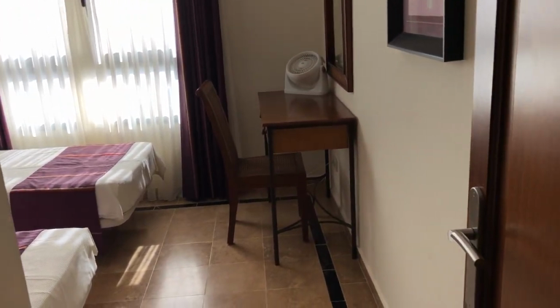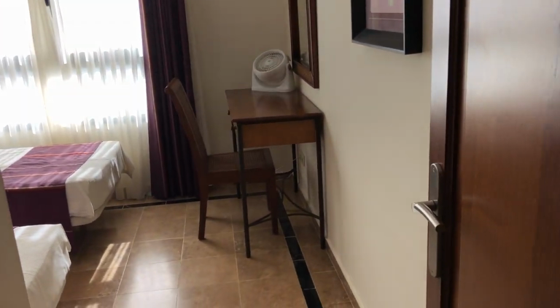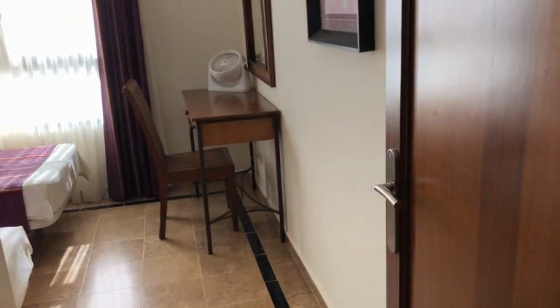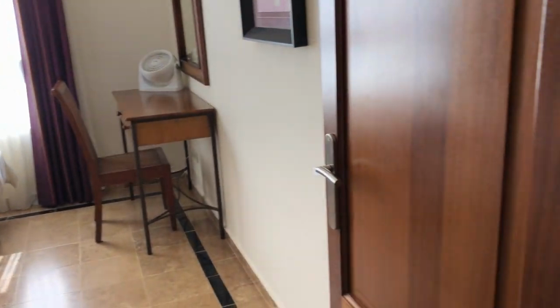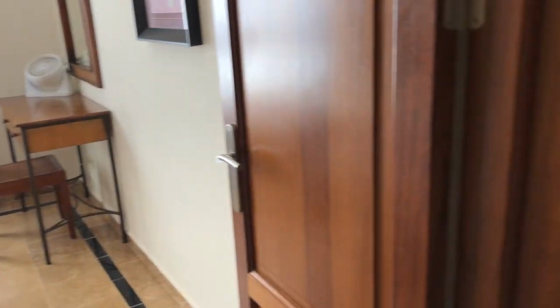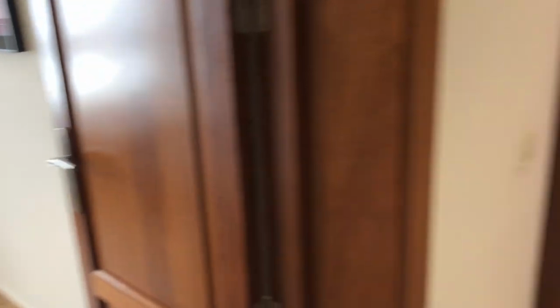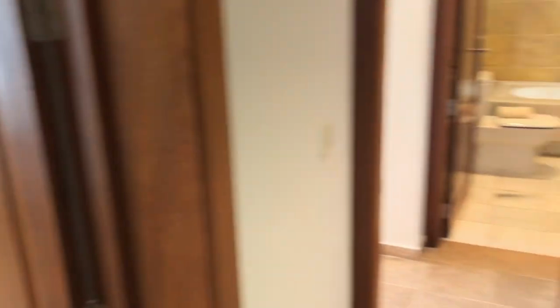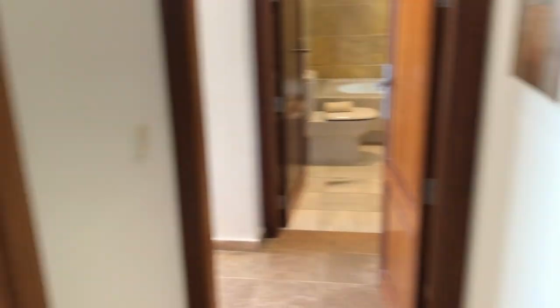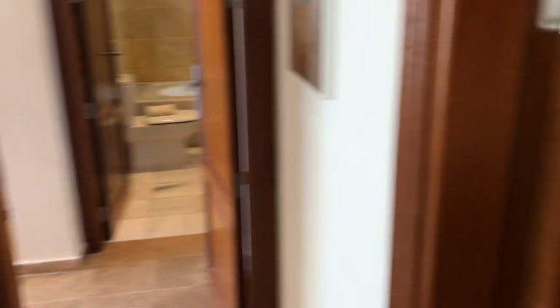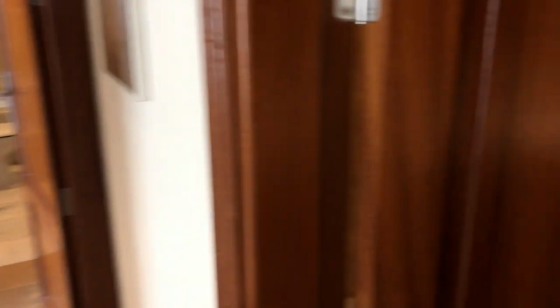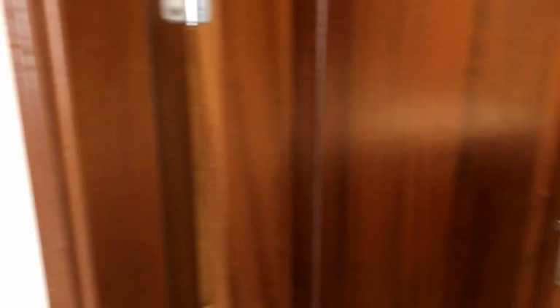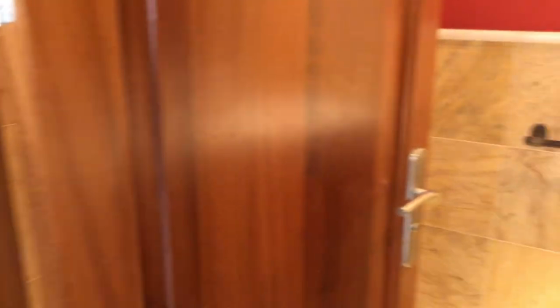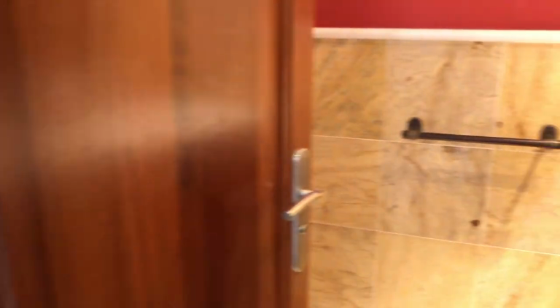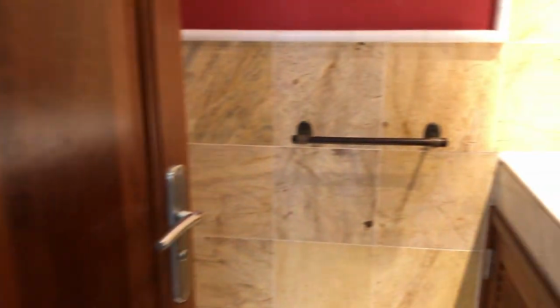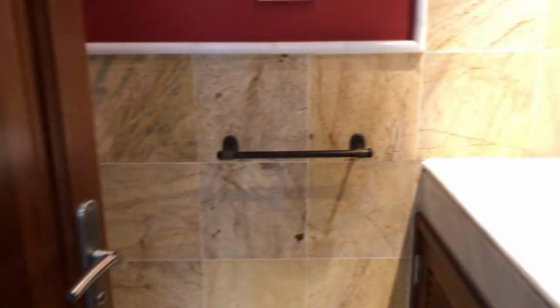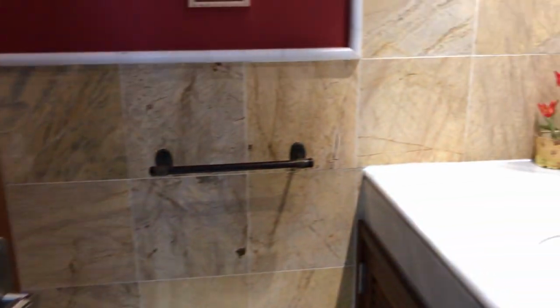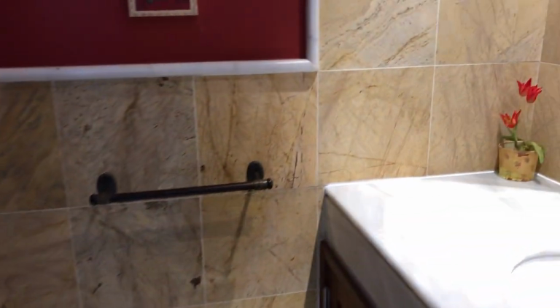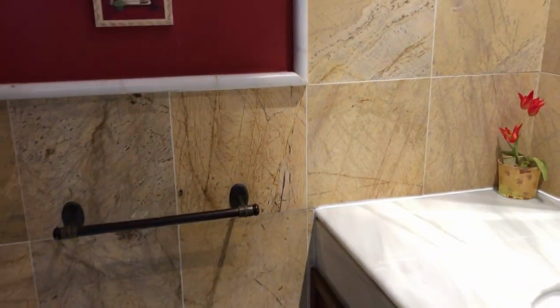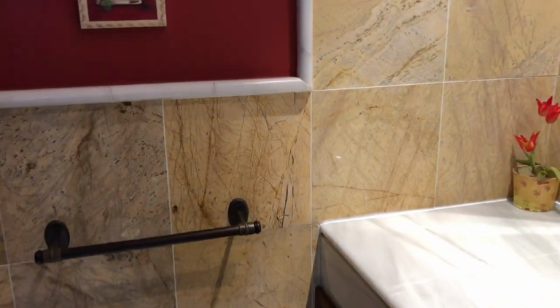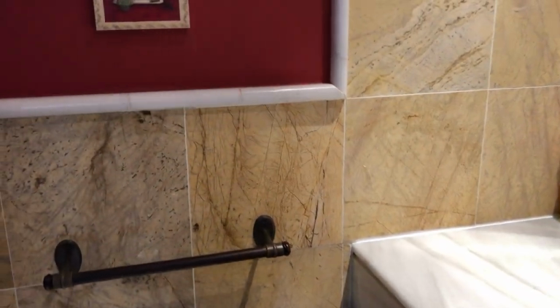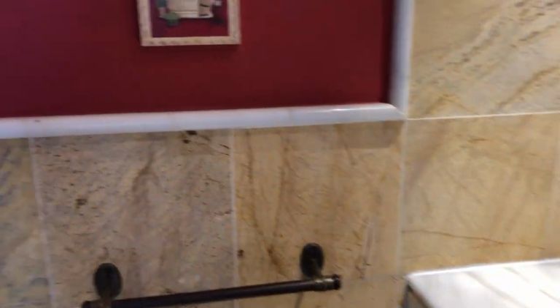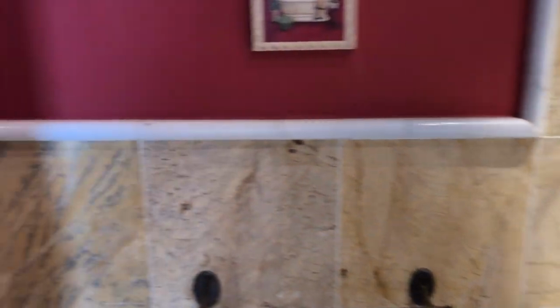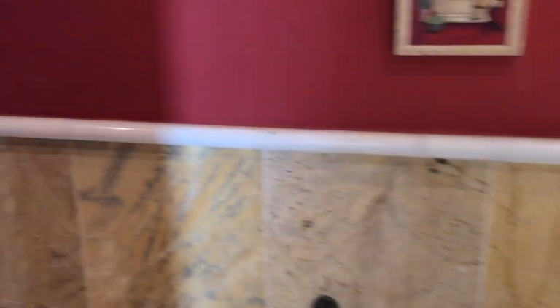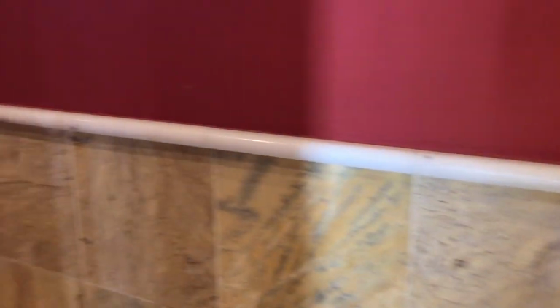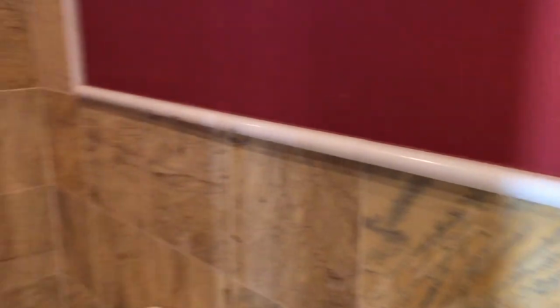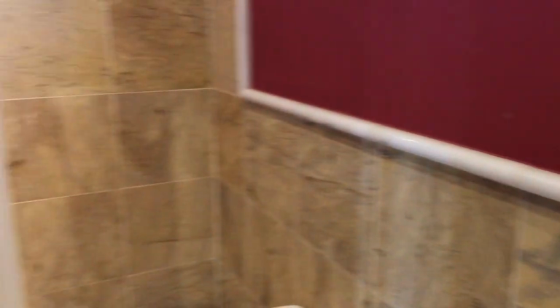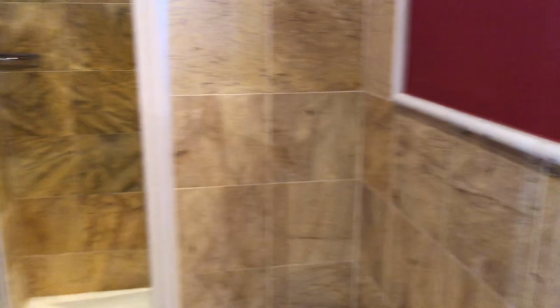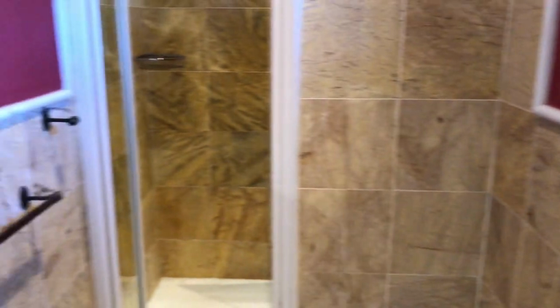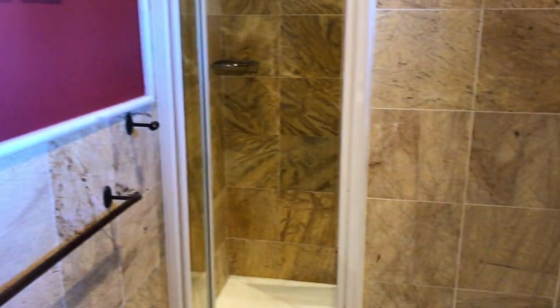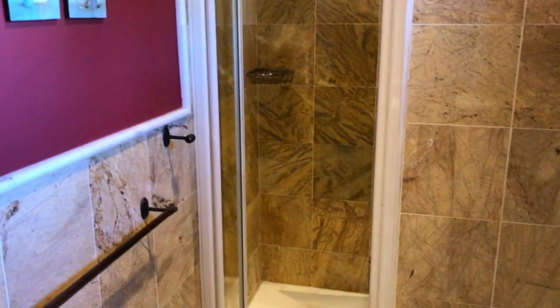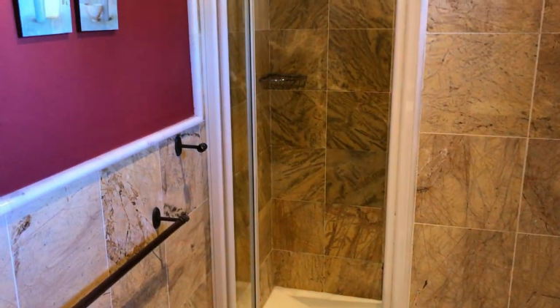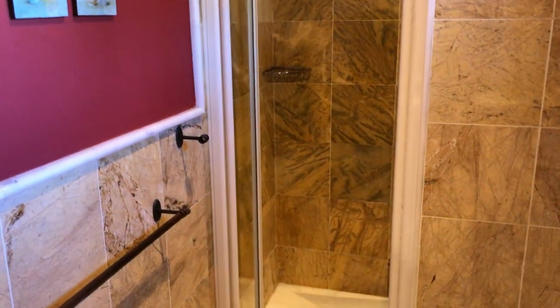This bedroom is serviced just across the way by this bathroom with a walk-in shower.